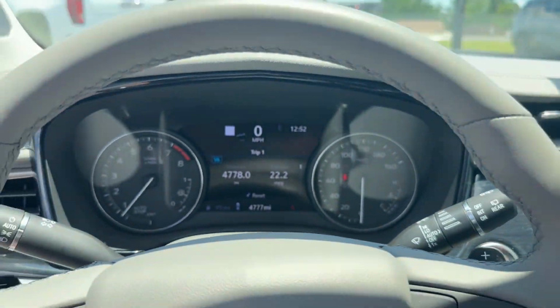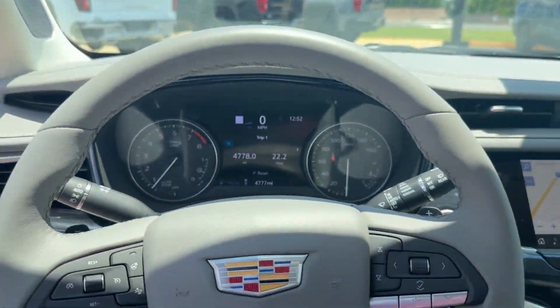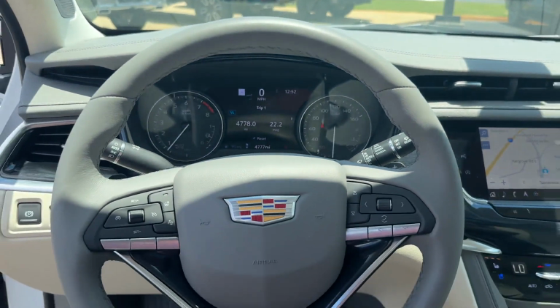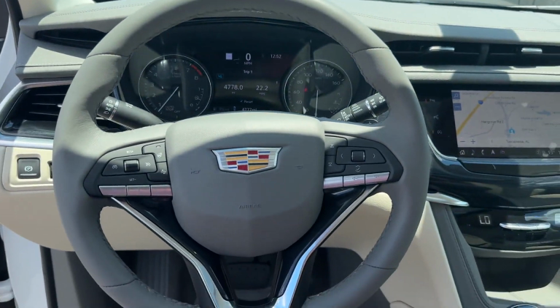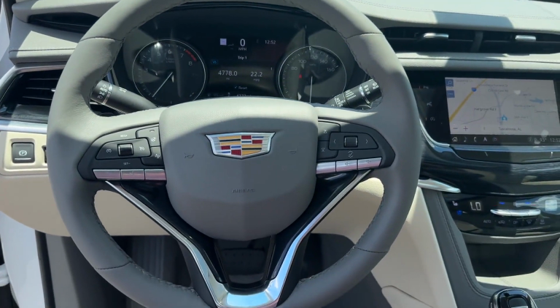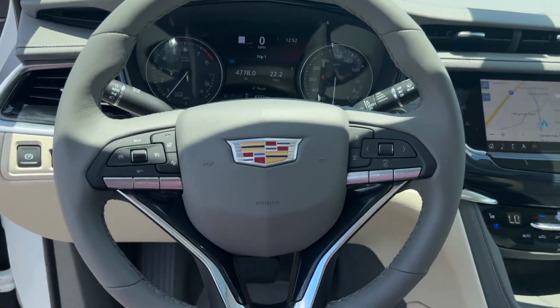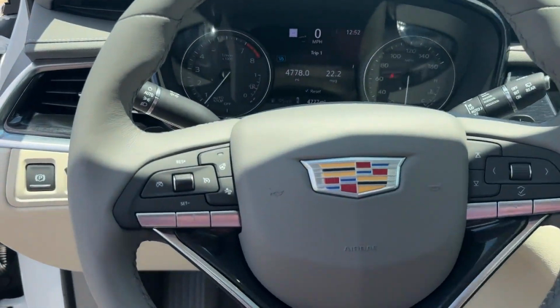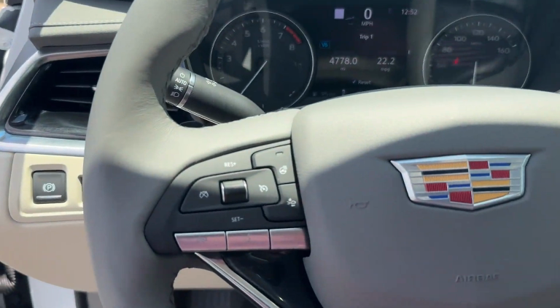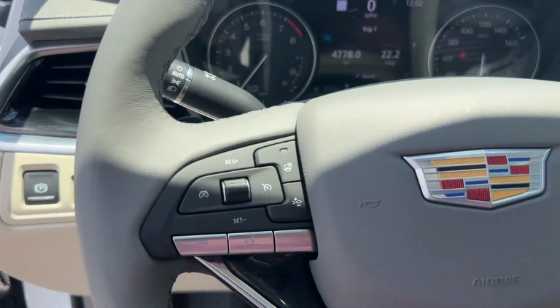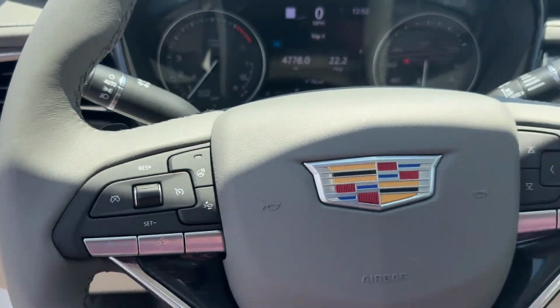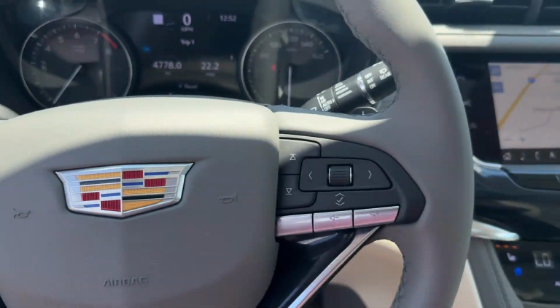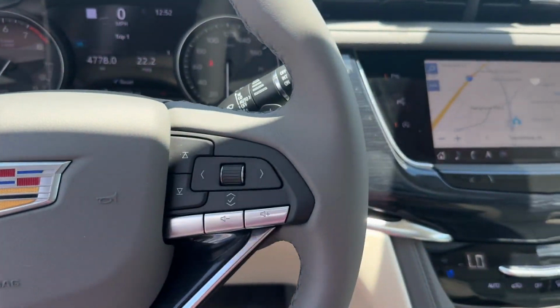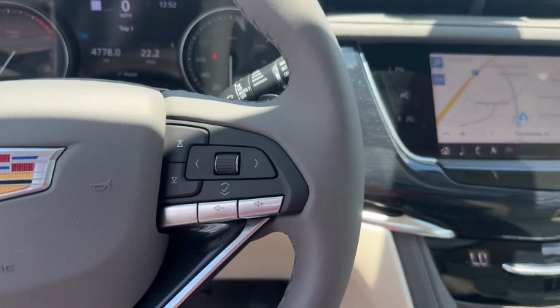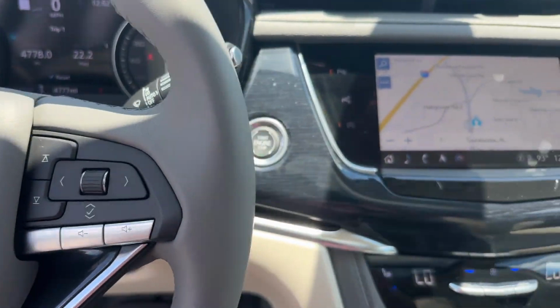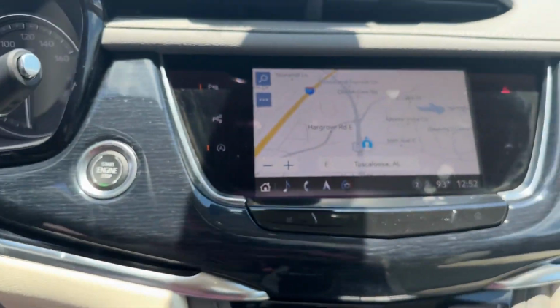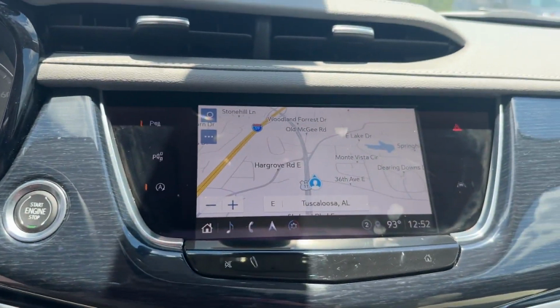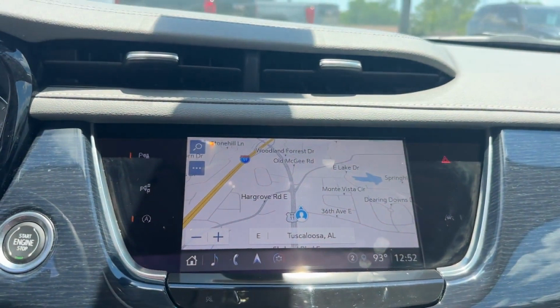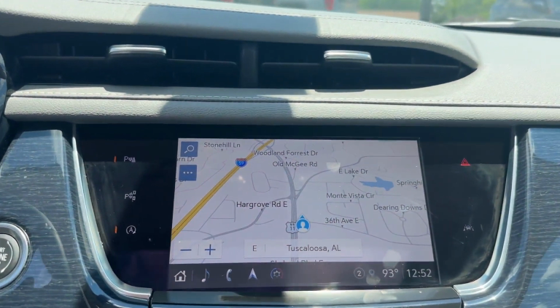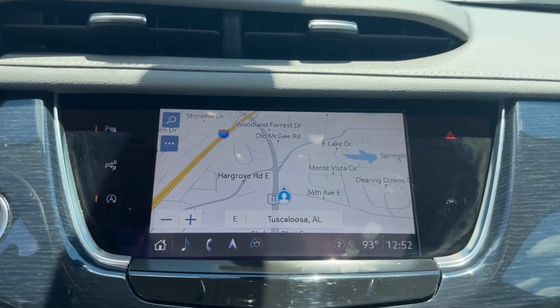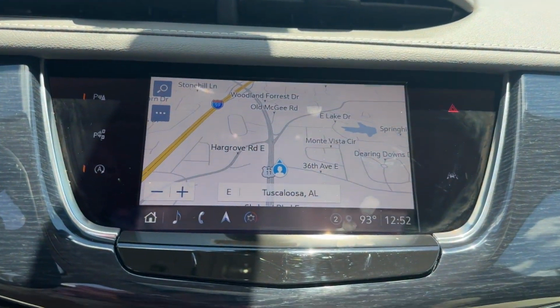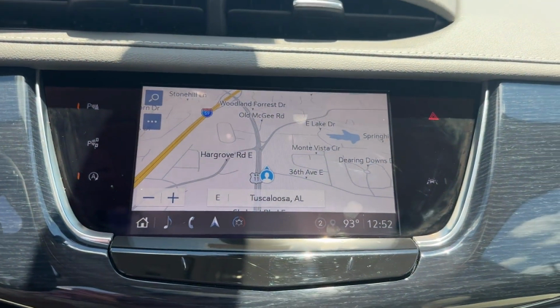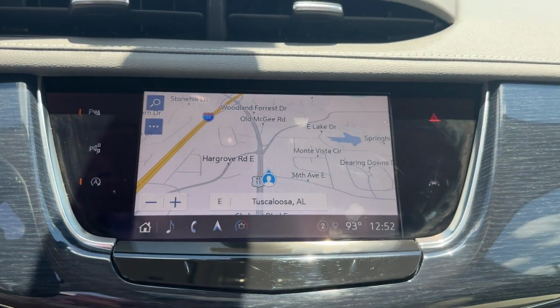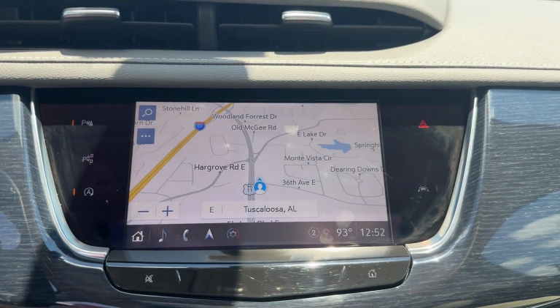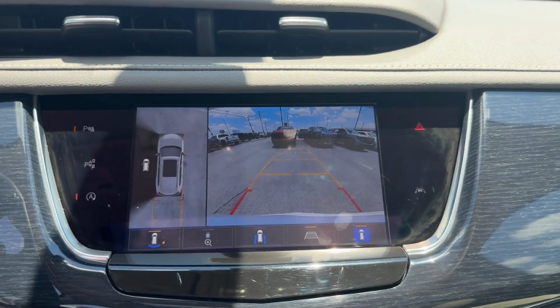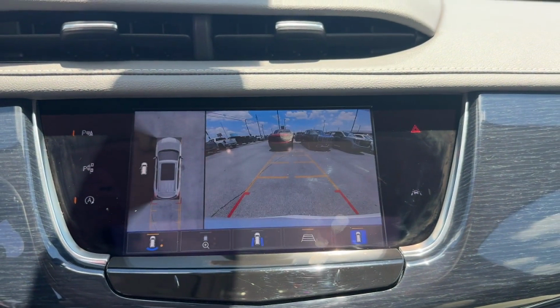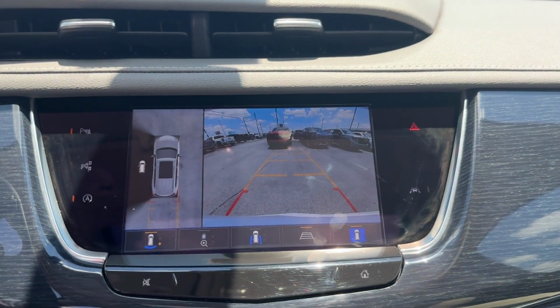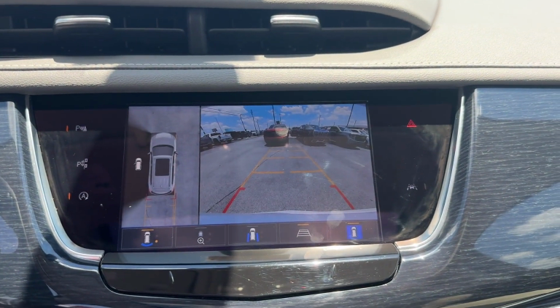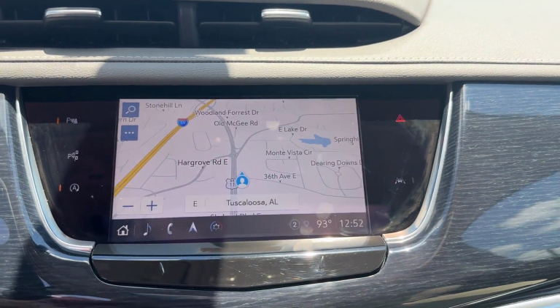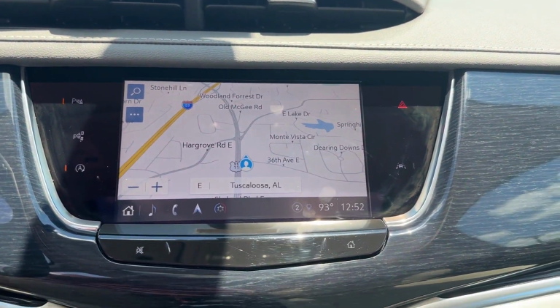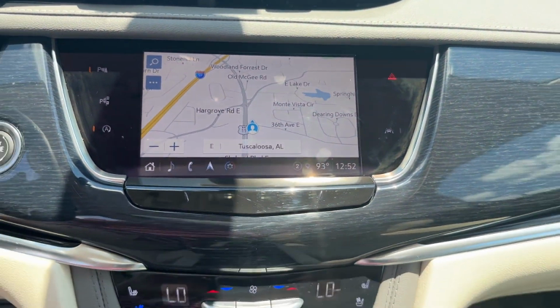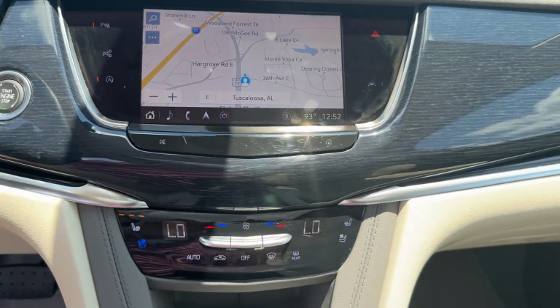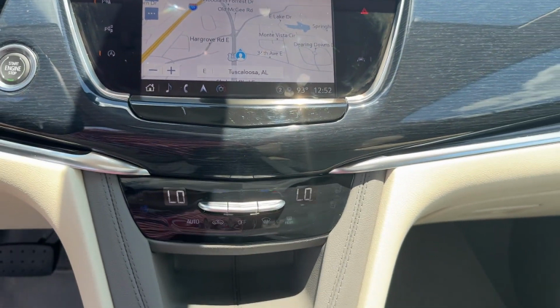Additional features include multi-zone air conditioning, blind spot monitor, parking aid sensor, third row seating, heated side view mirrors, leather seats, and a panoramic roof.